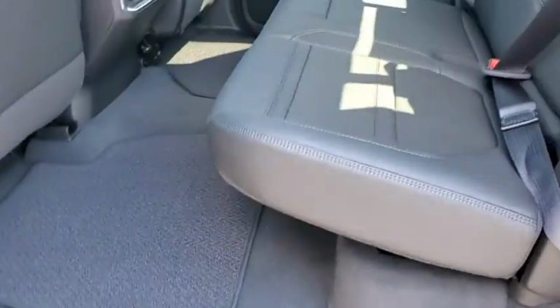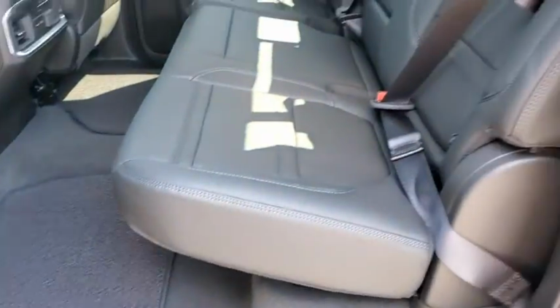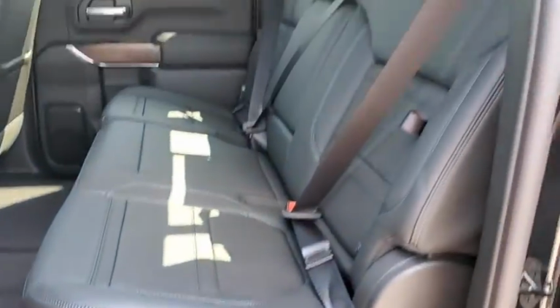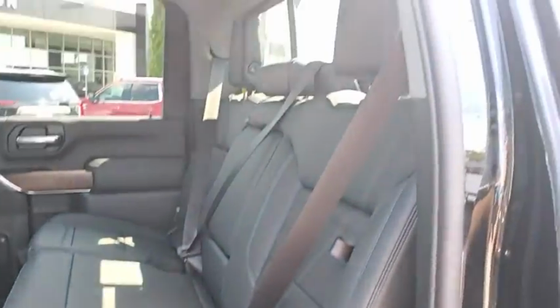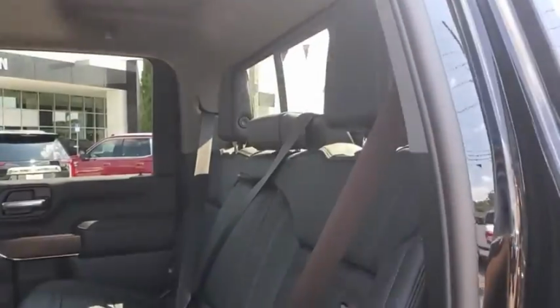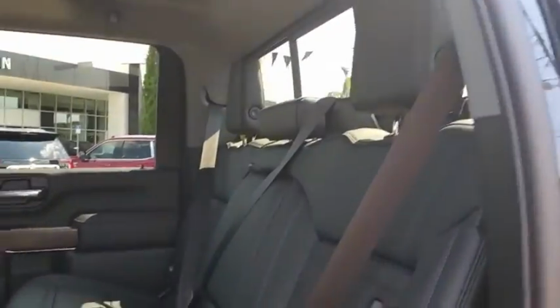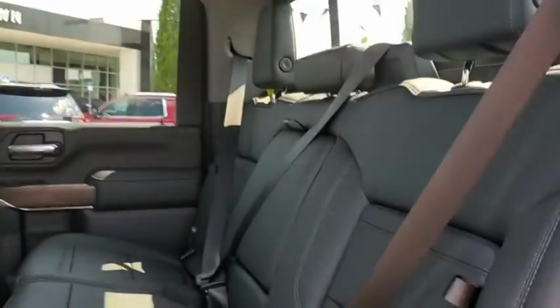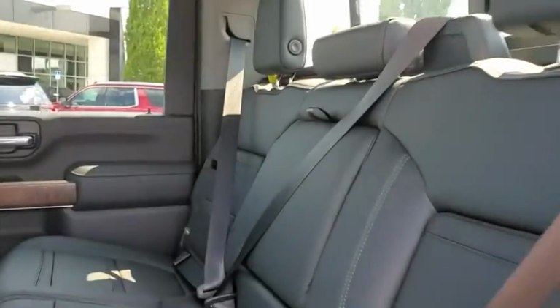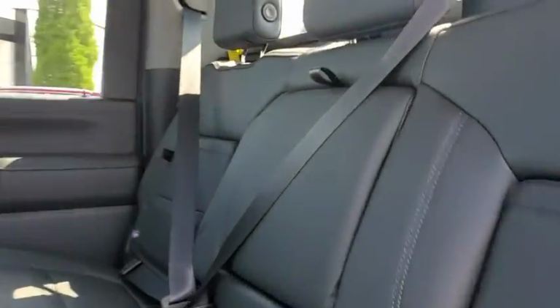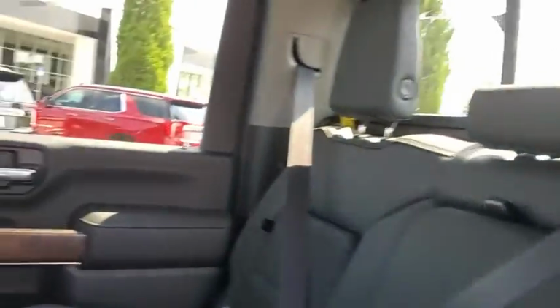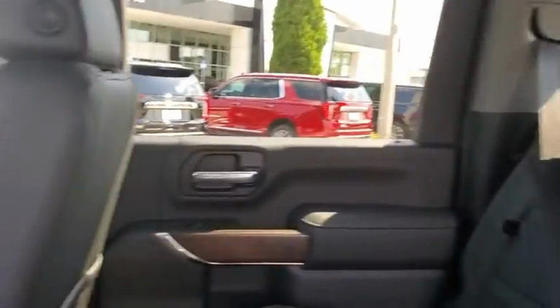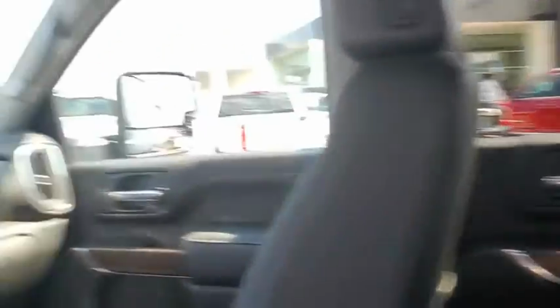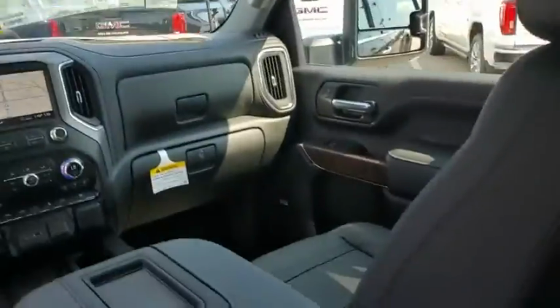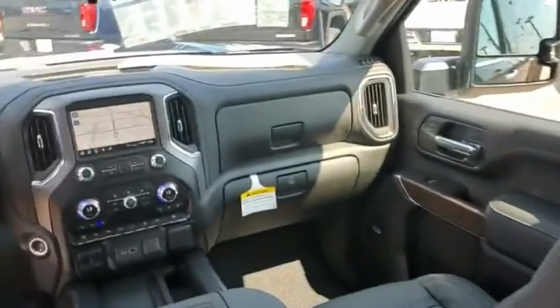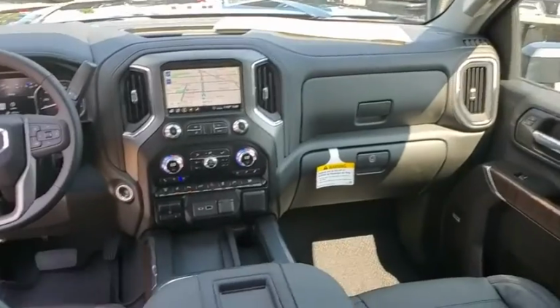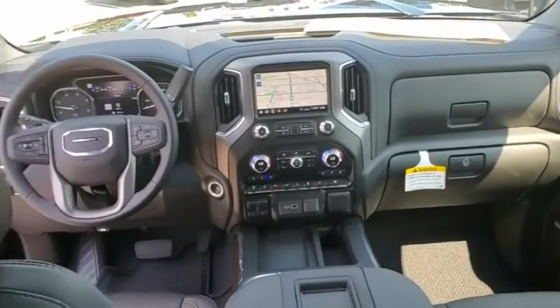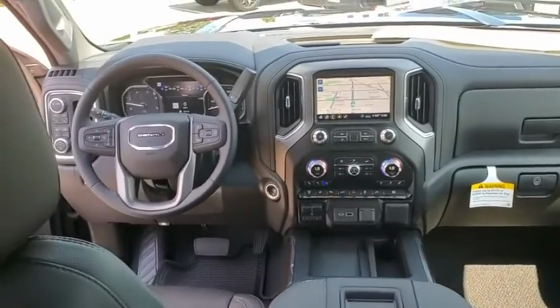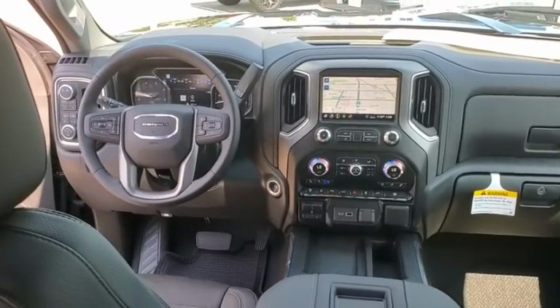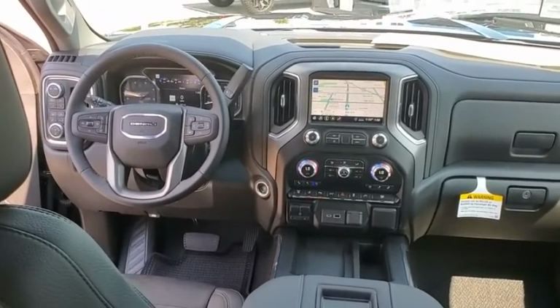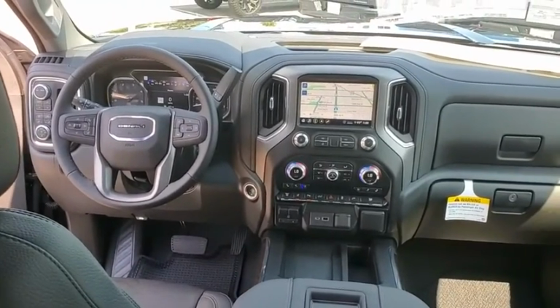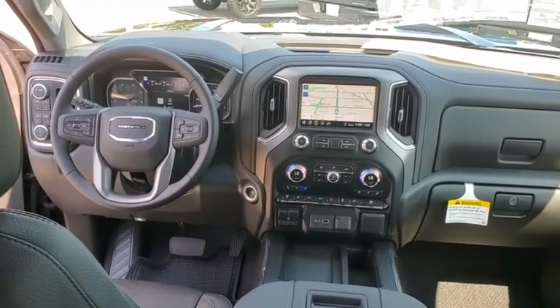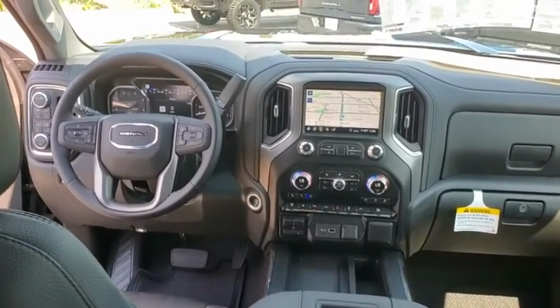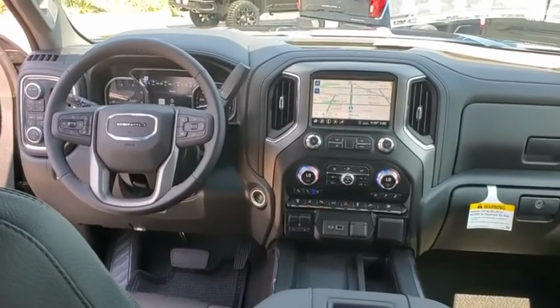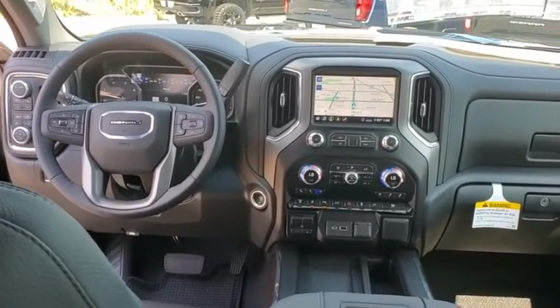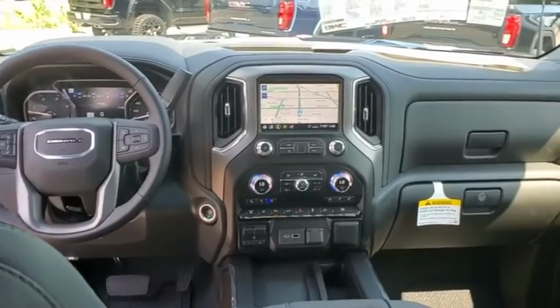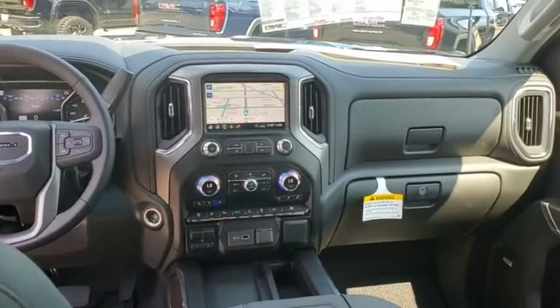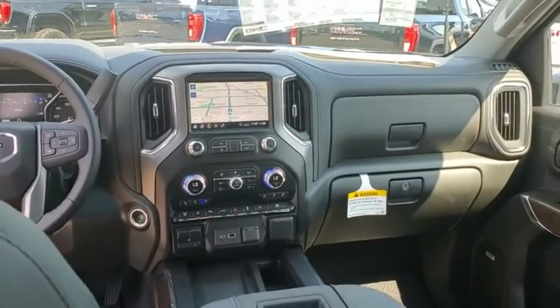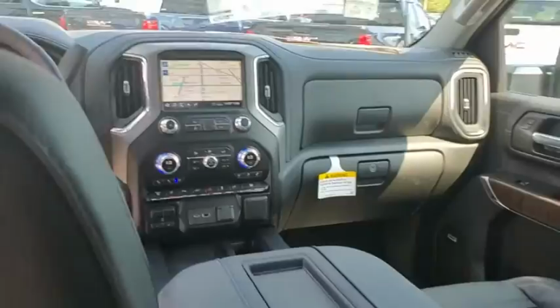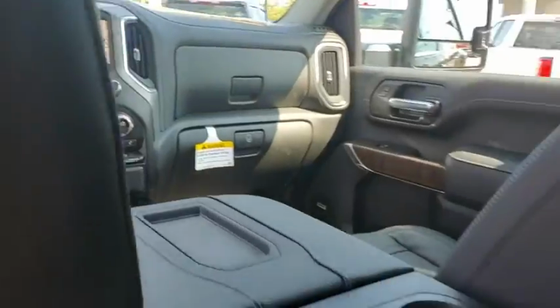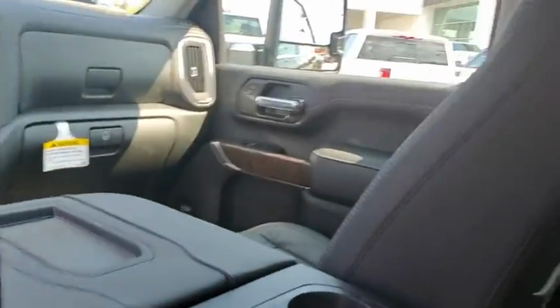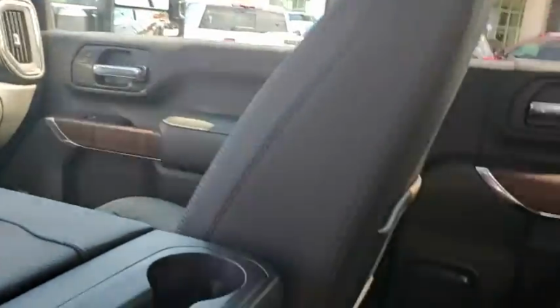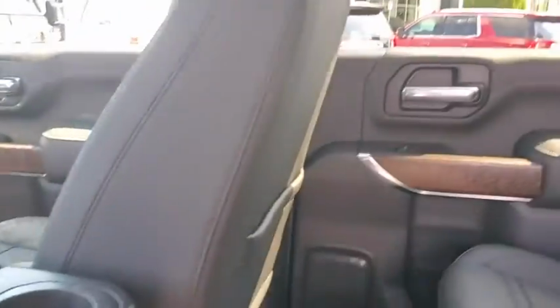Universal garage door opener, power door locks, fog lights, heated front seats, electronic stability control, heated steering wheel, compass, power windows, security system, rear window defroster.